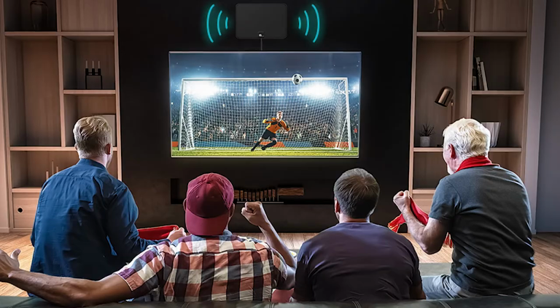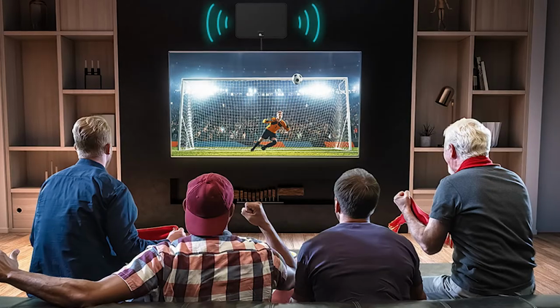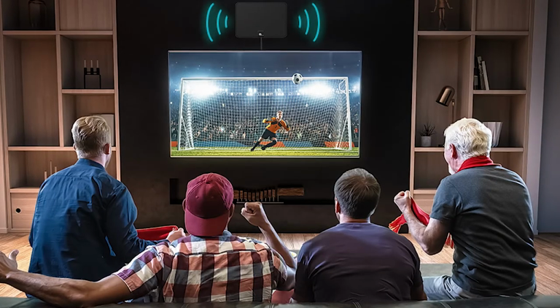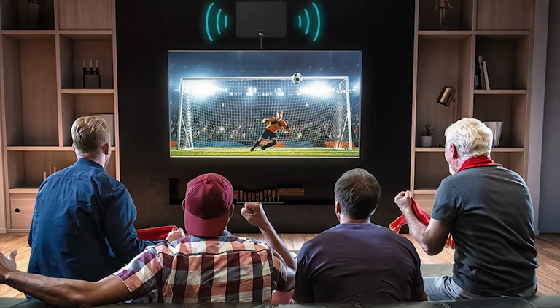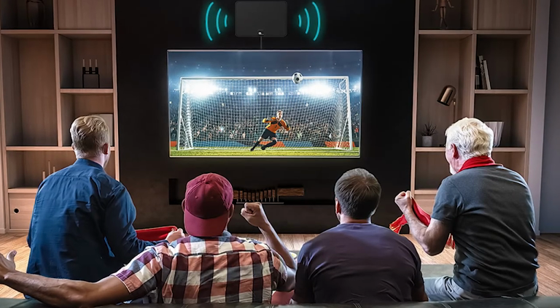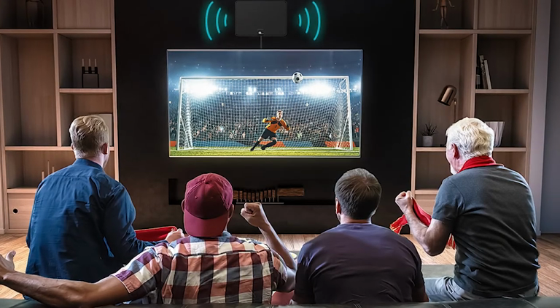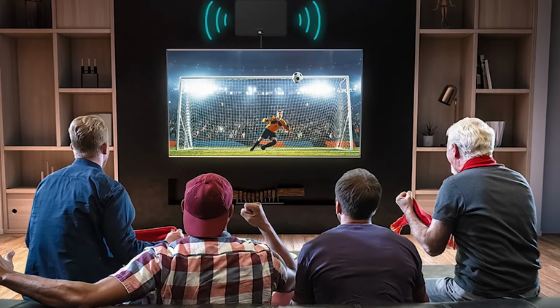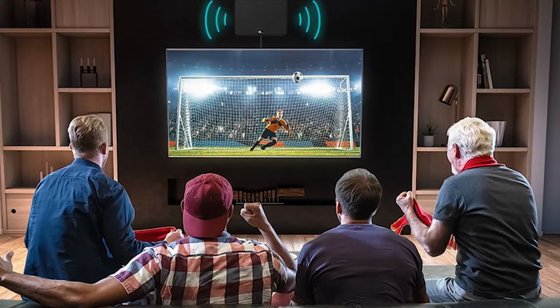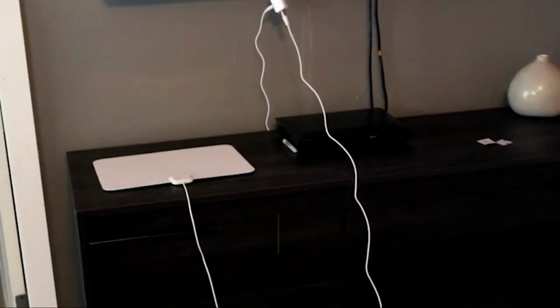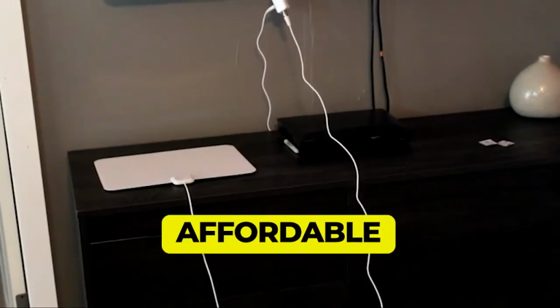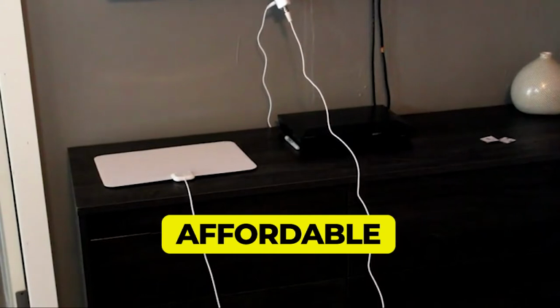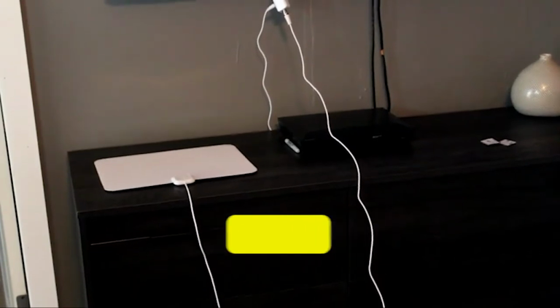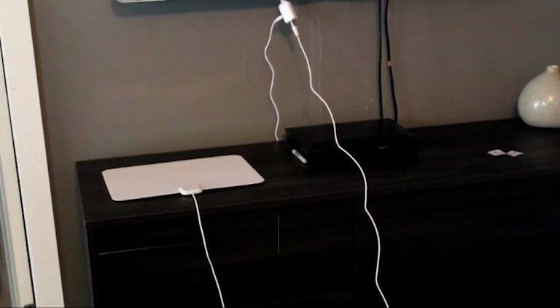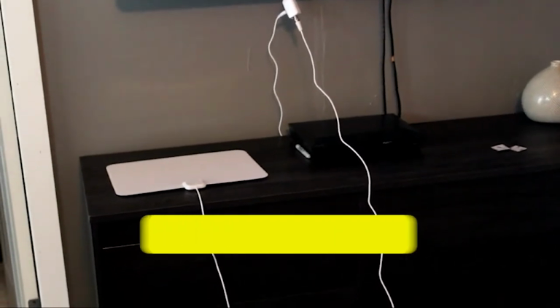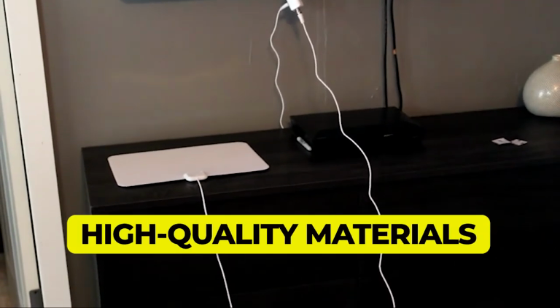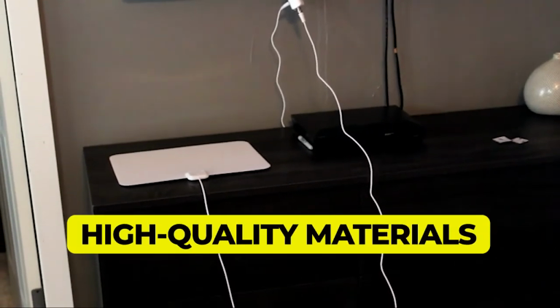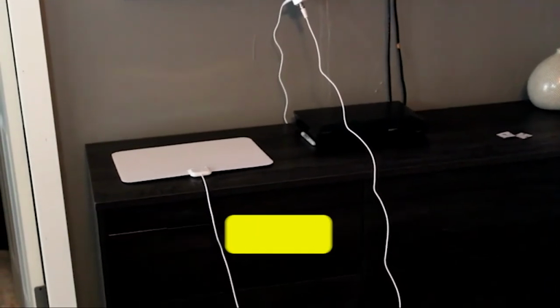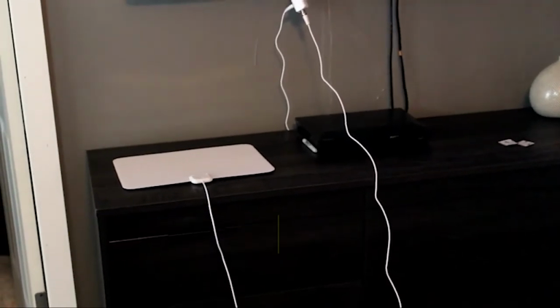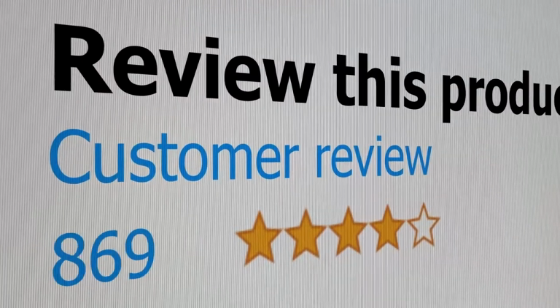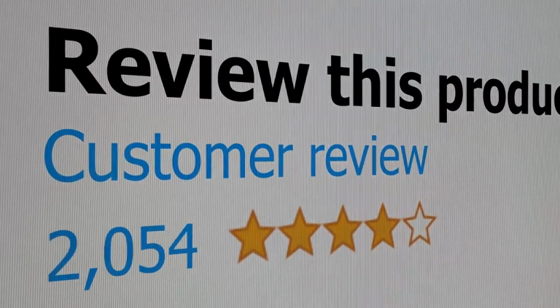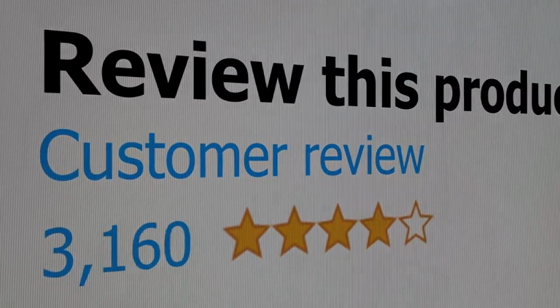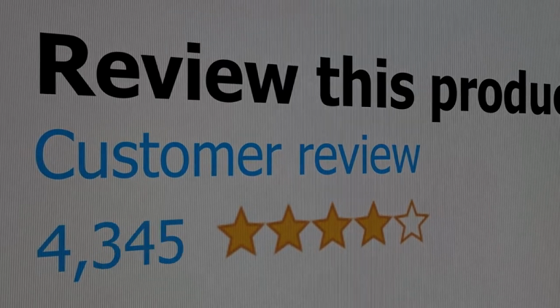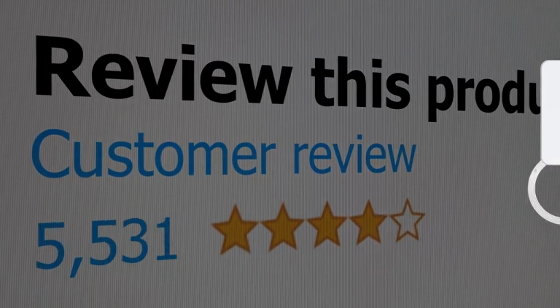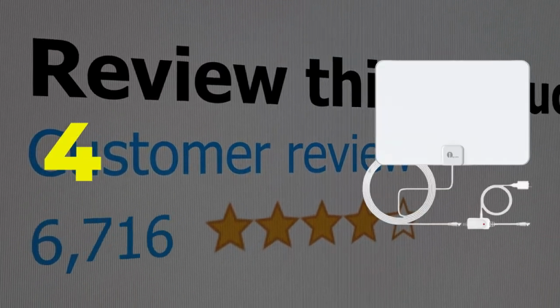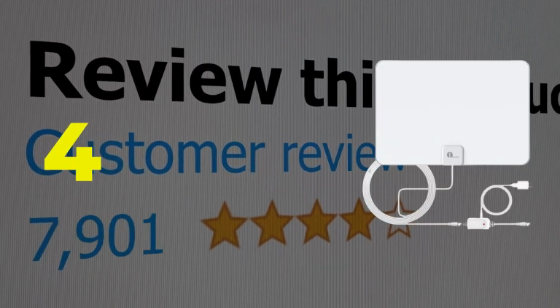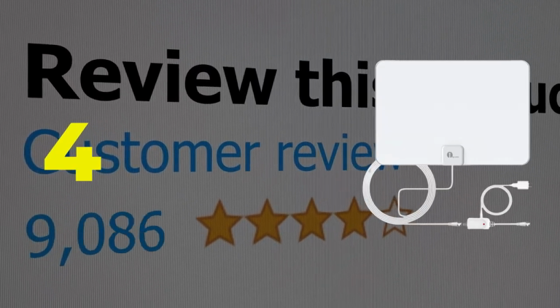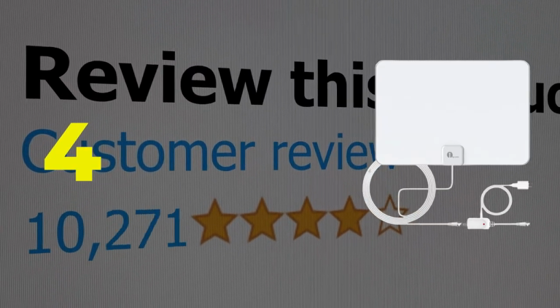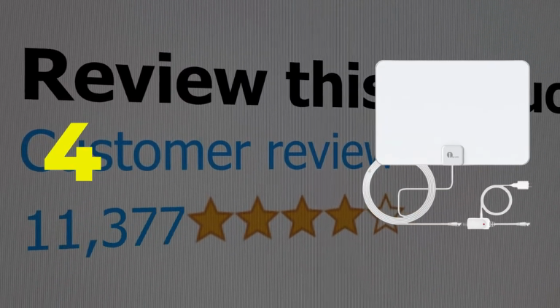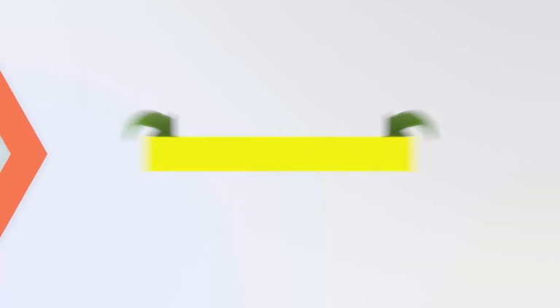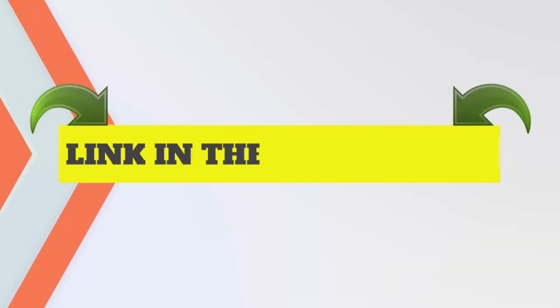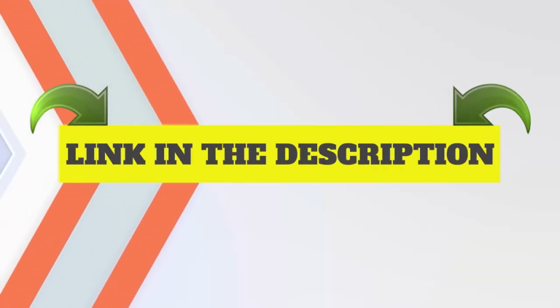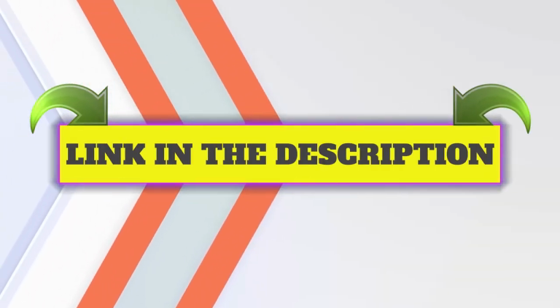Here are the main features of this product: very affordable and high-quality materials. This product's customer review is 4 out of 5. Click the link in description.